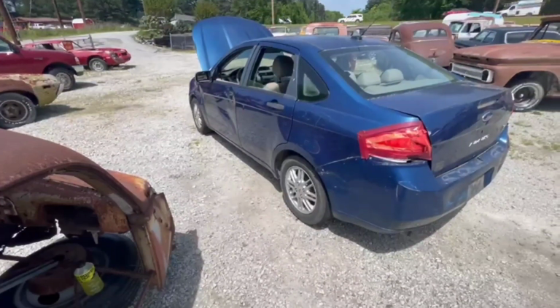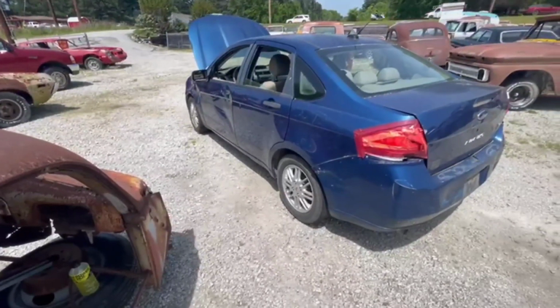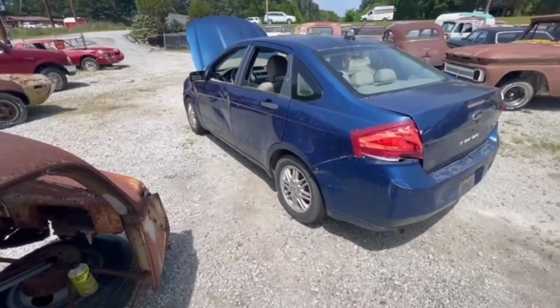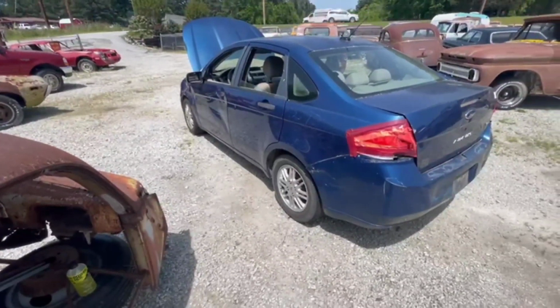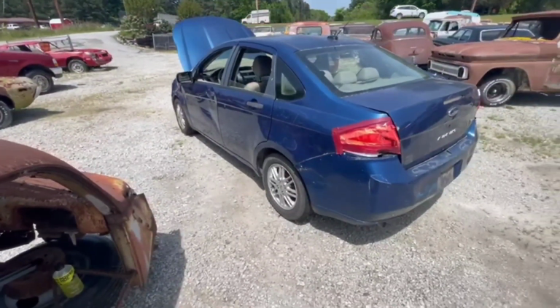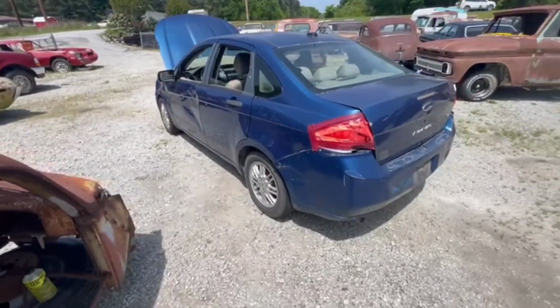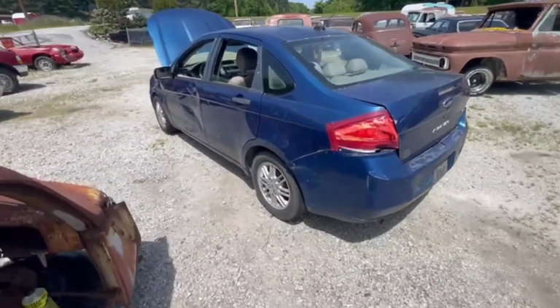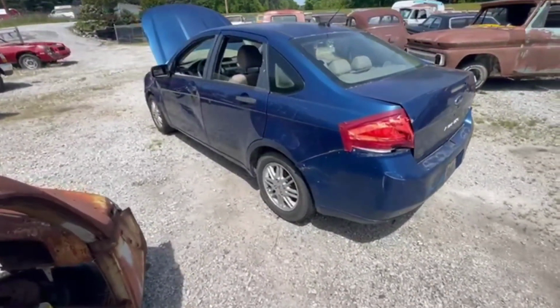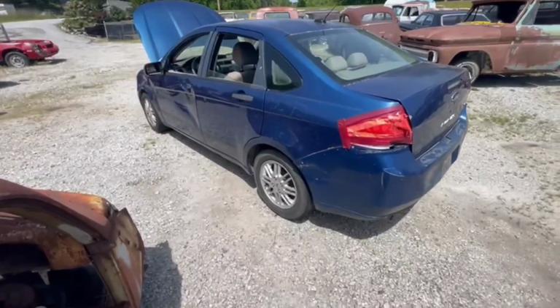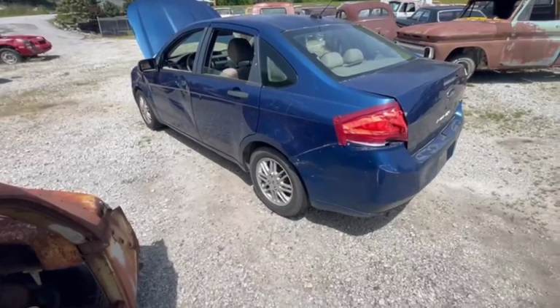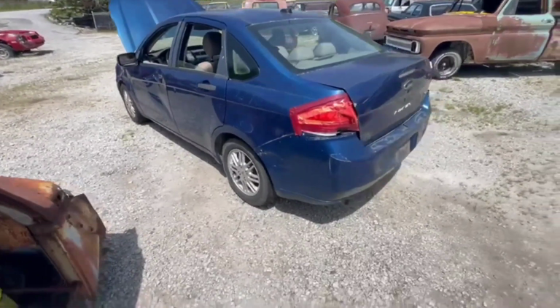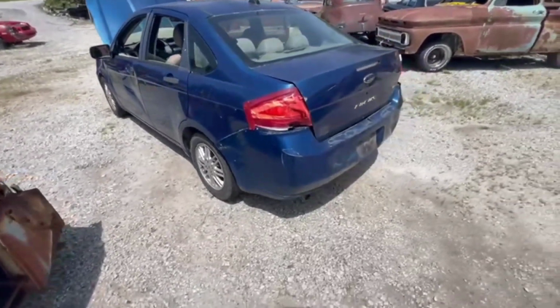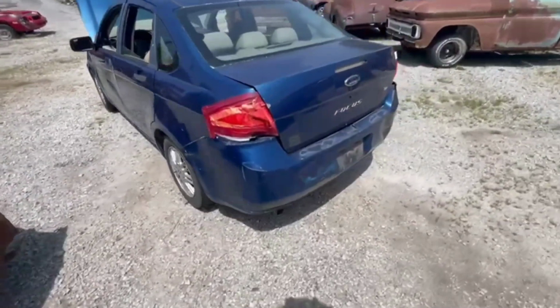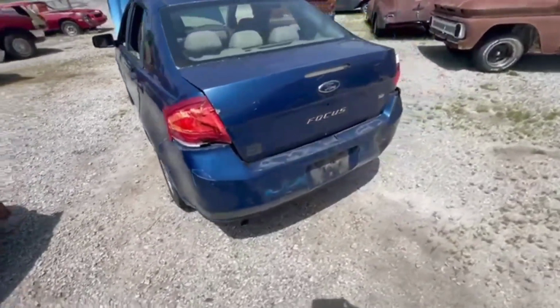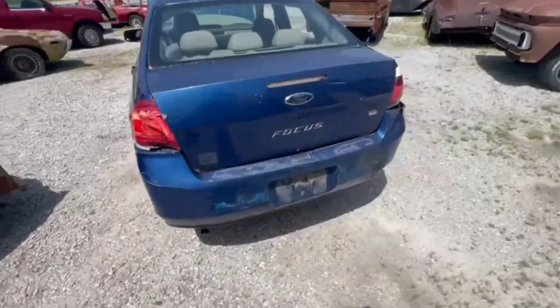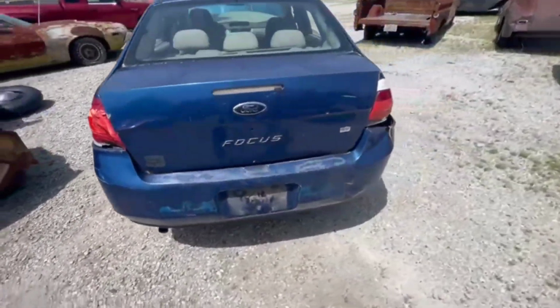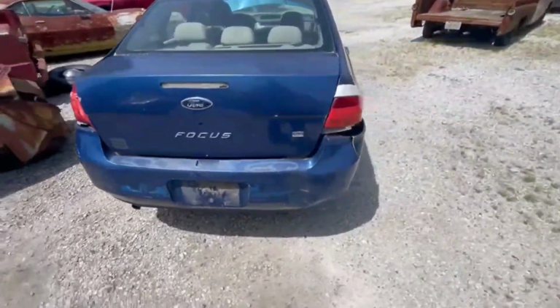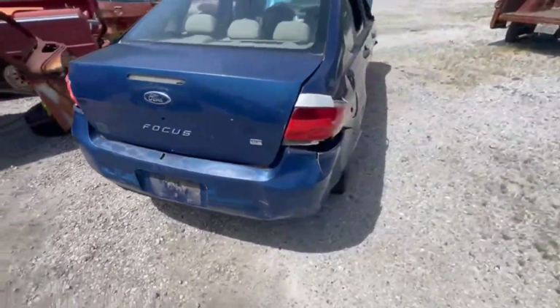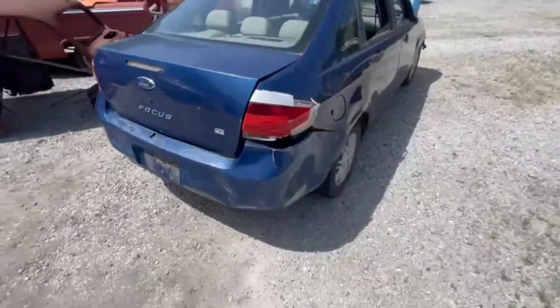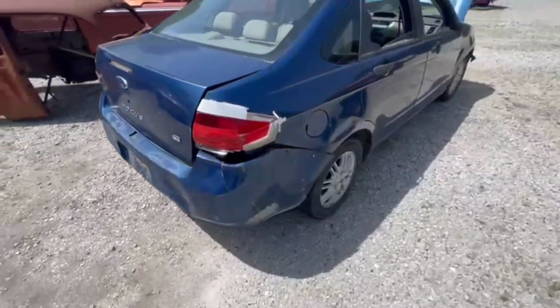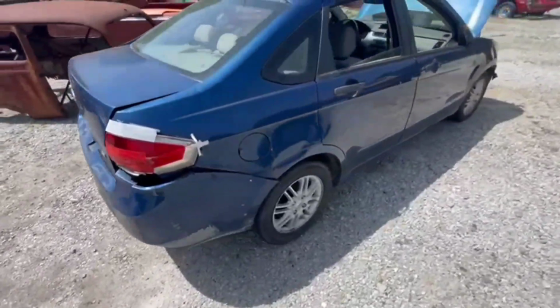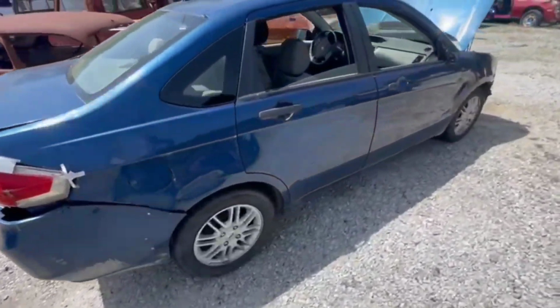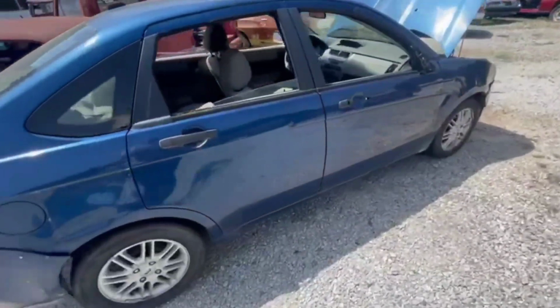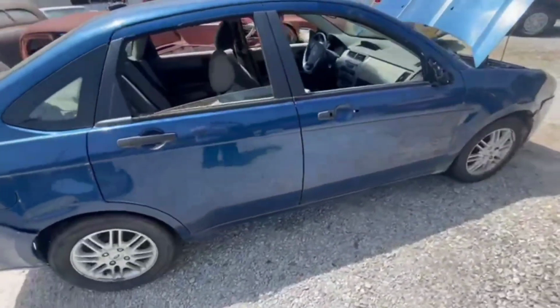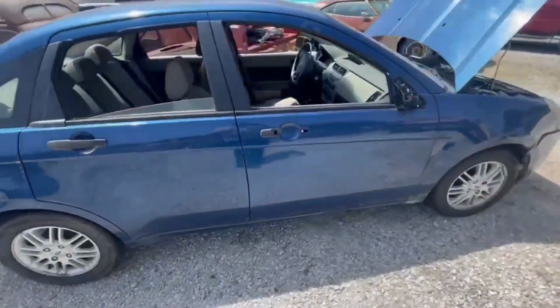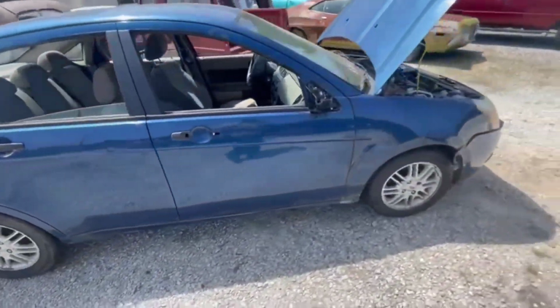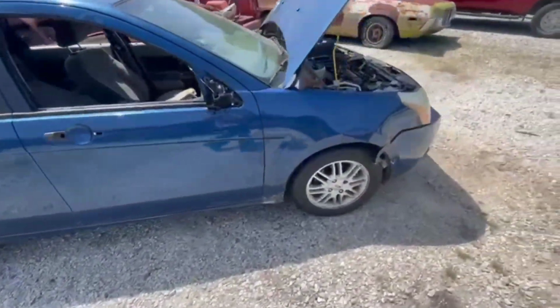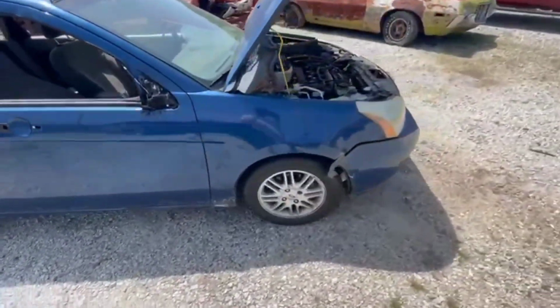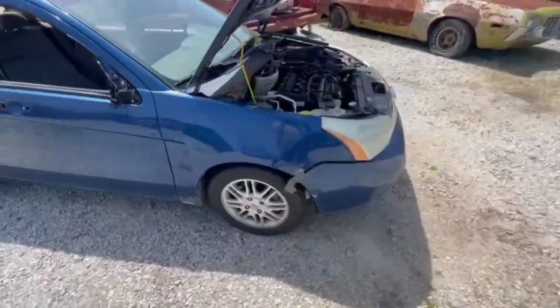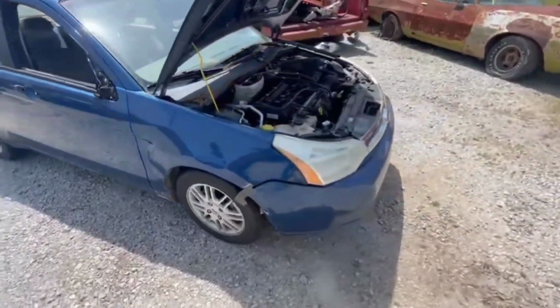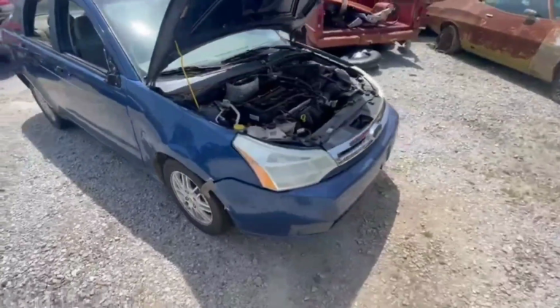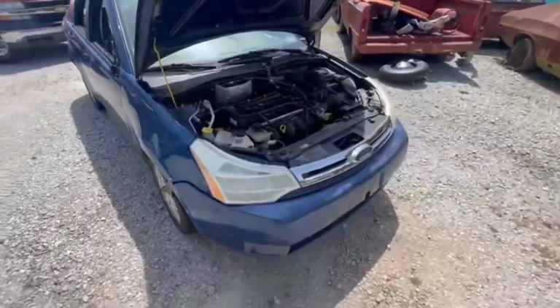Today we got an '09 Ford Focus. This here's a Crown Jewel, I'm telling you. Real Crown Jewel. Let's do a quick walk around.